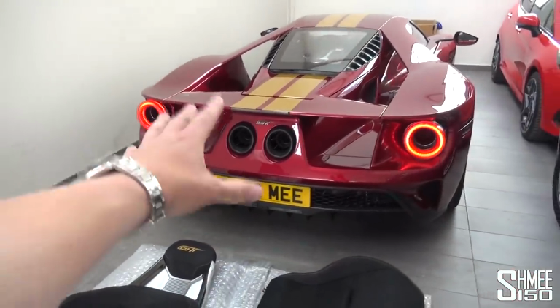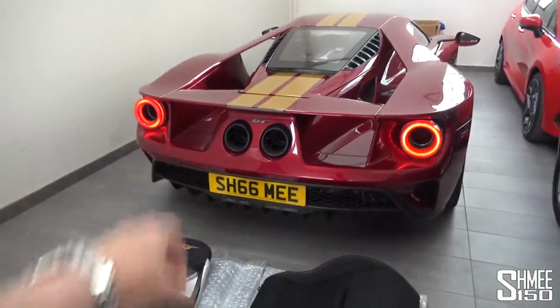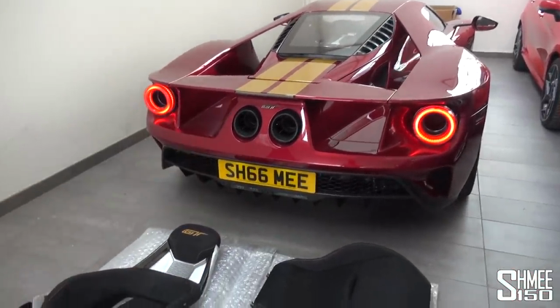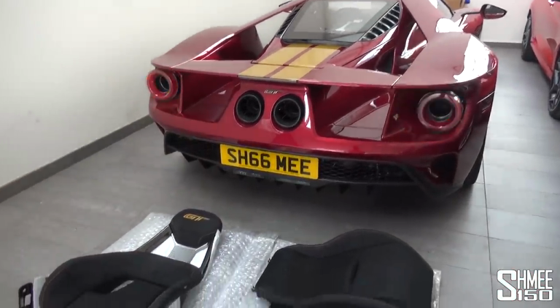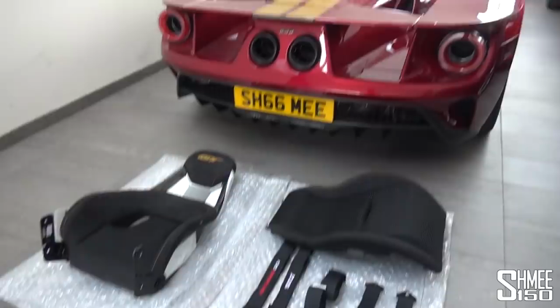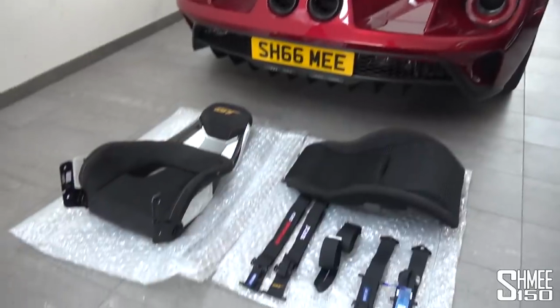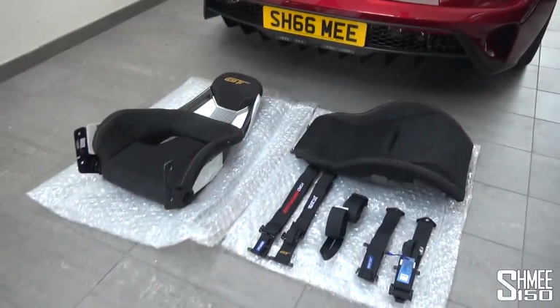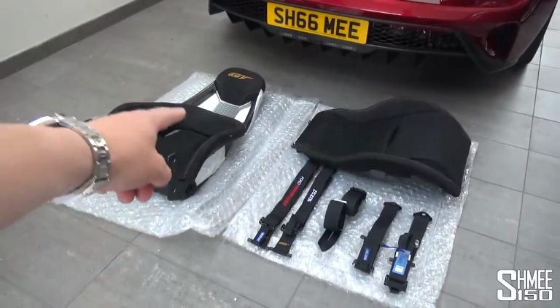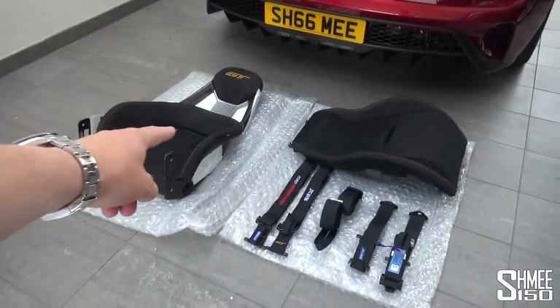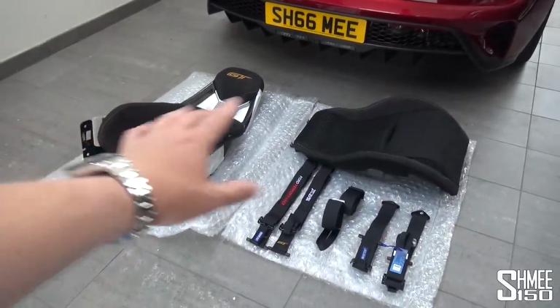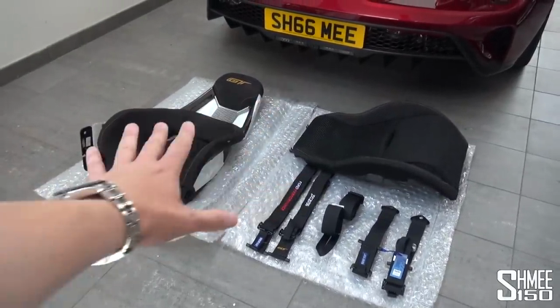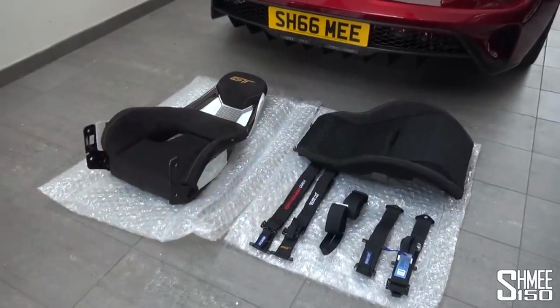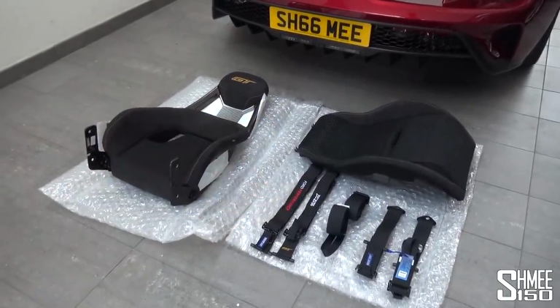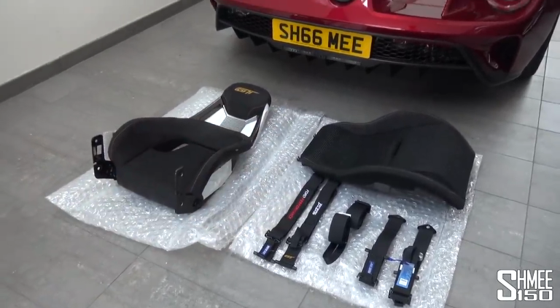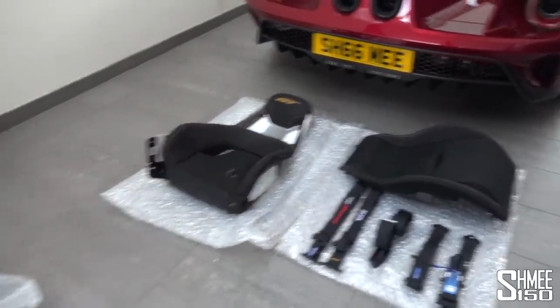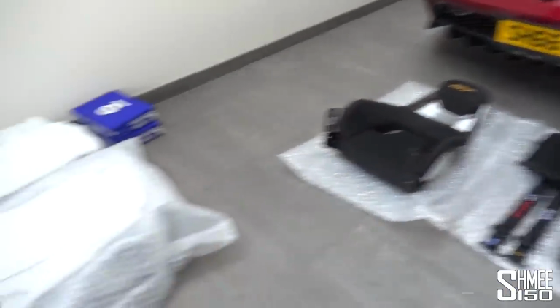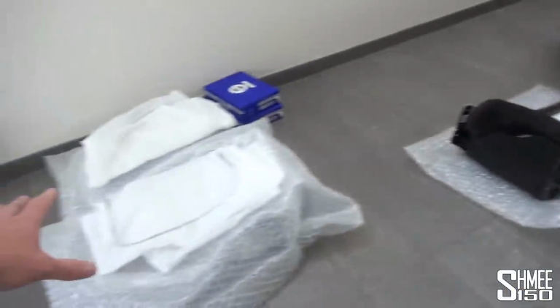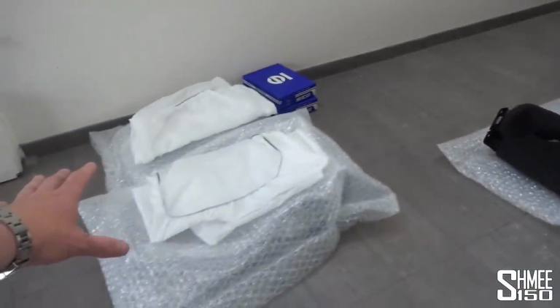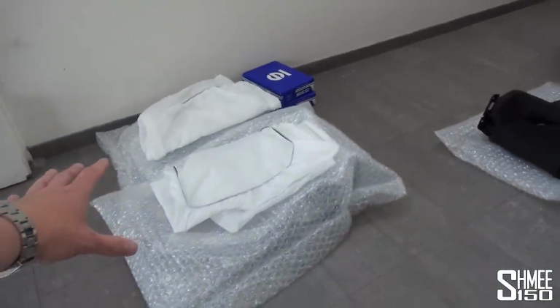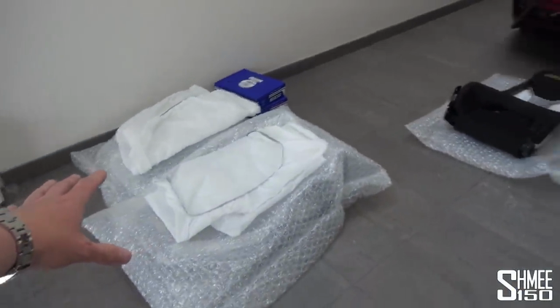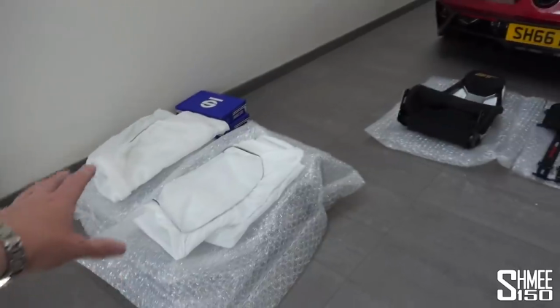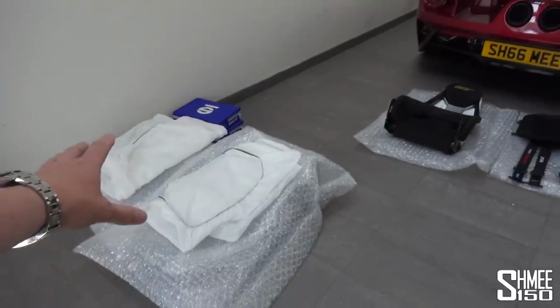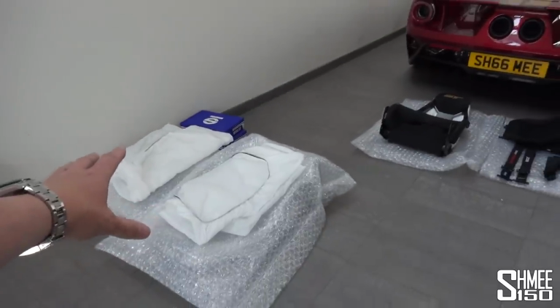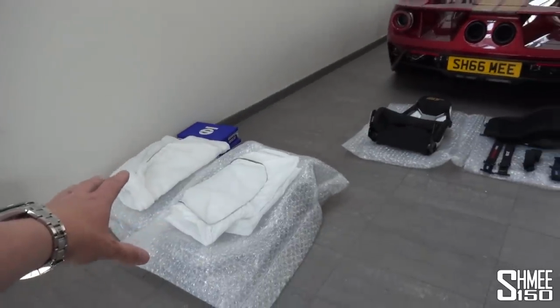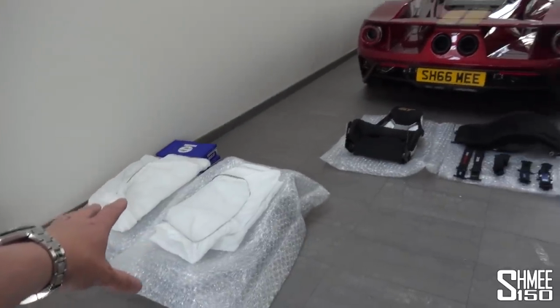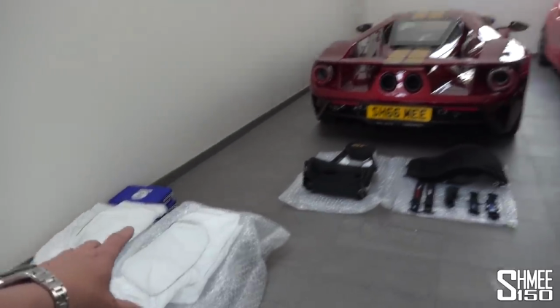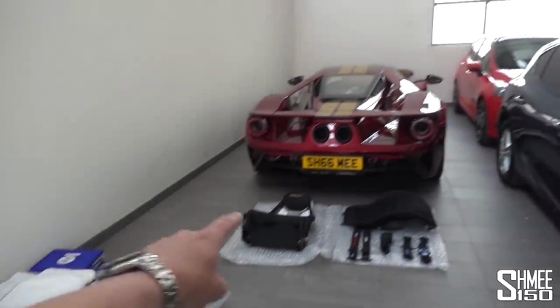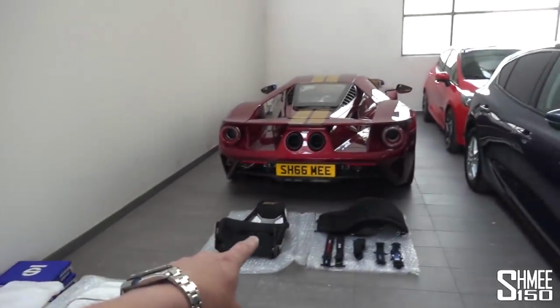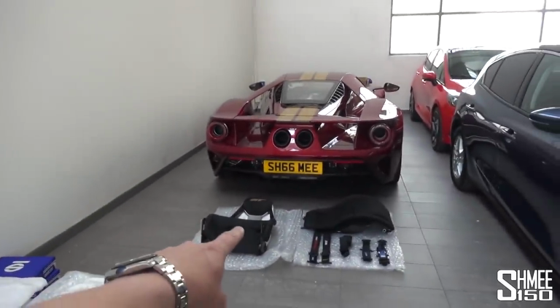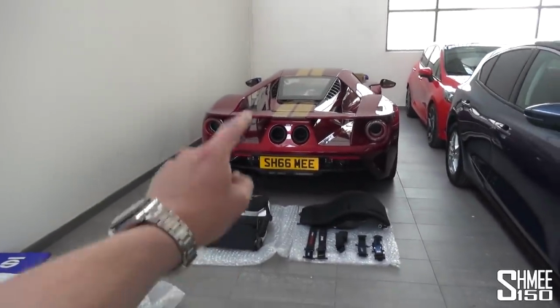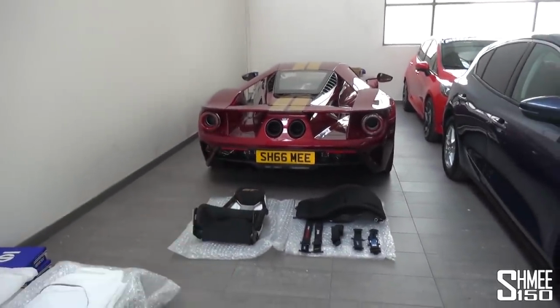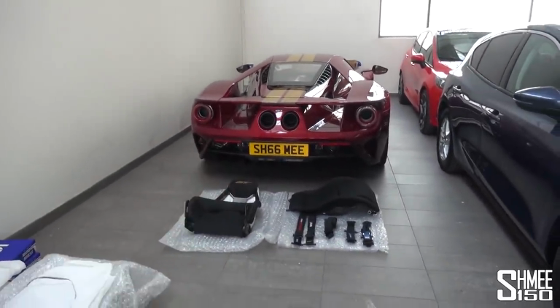That can be changed quite easily — the paintwork is absolutely fine underneath. Very exciting though. We'll say goodbye to these for the moment — the spare seat still inside its bag, and the second seat, the passenger seat. We'll come back and see these very shortly.